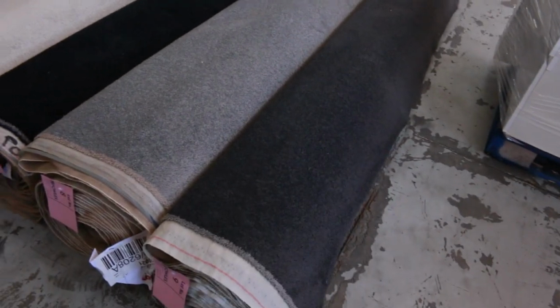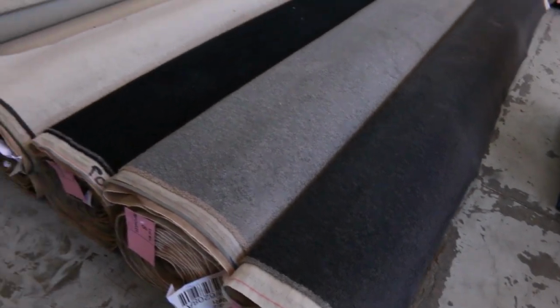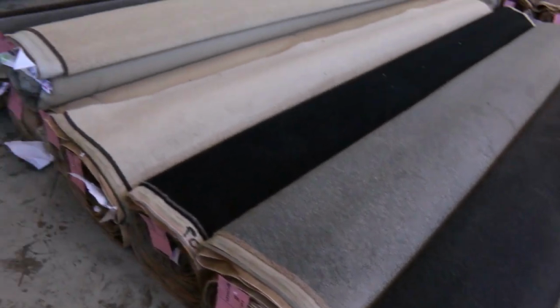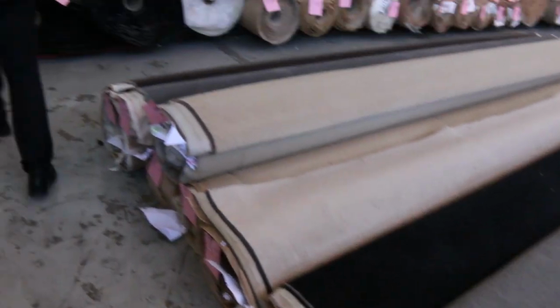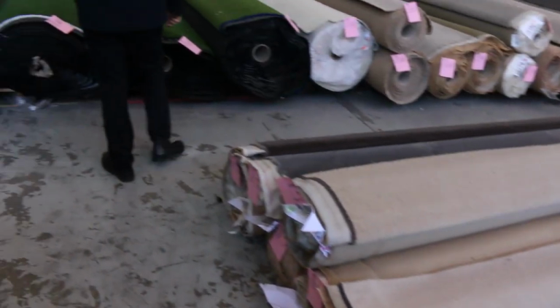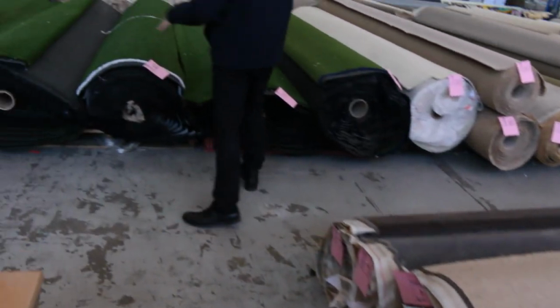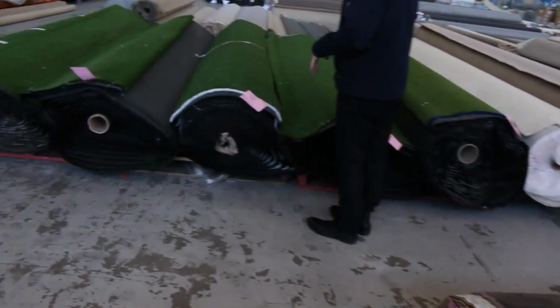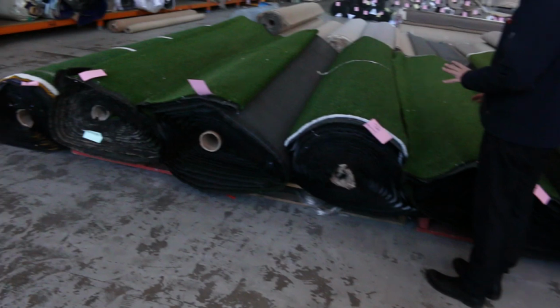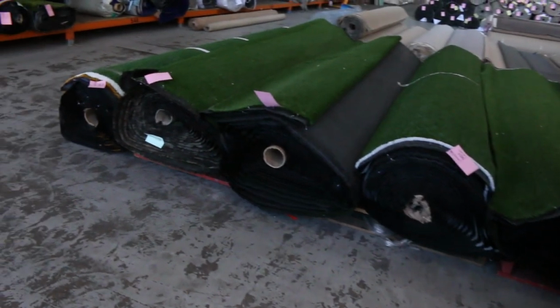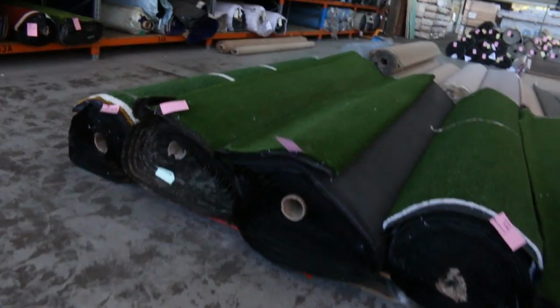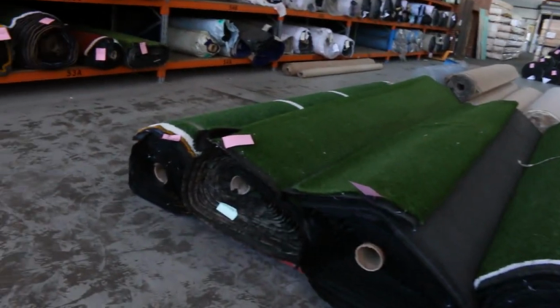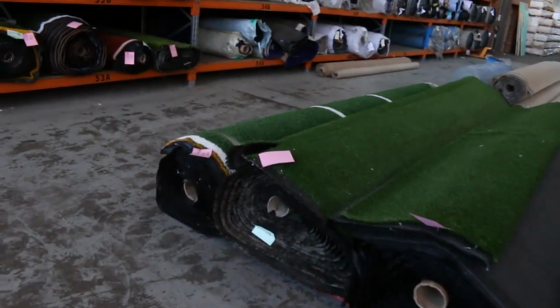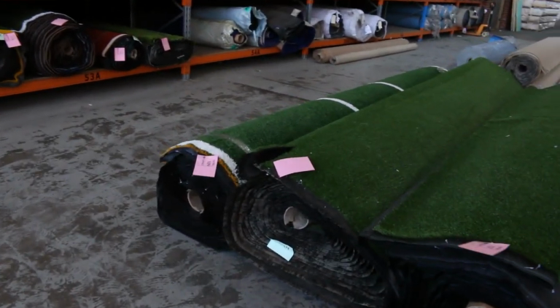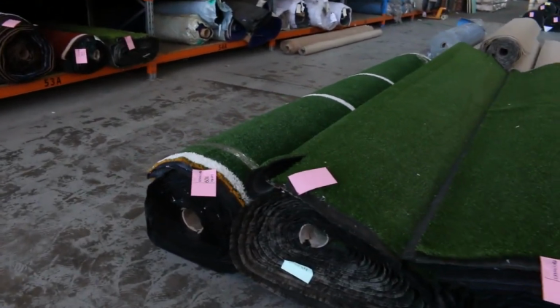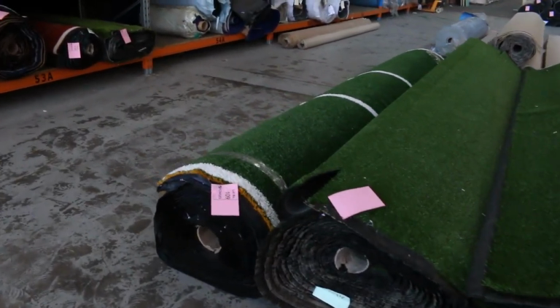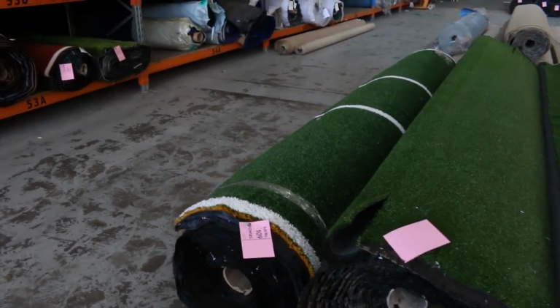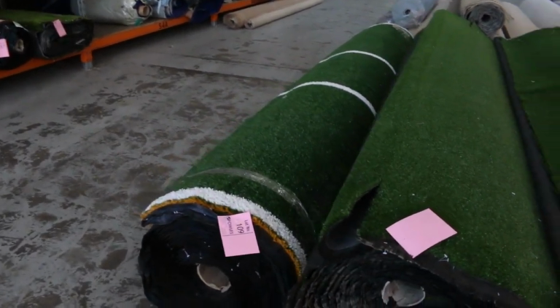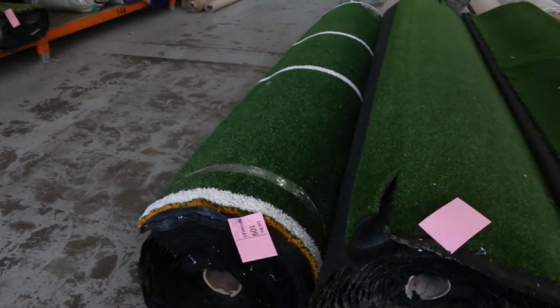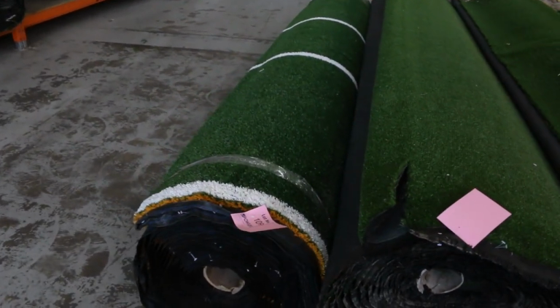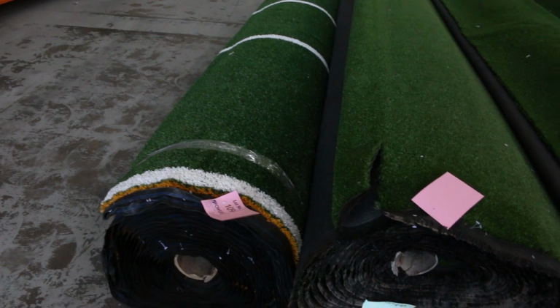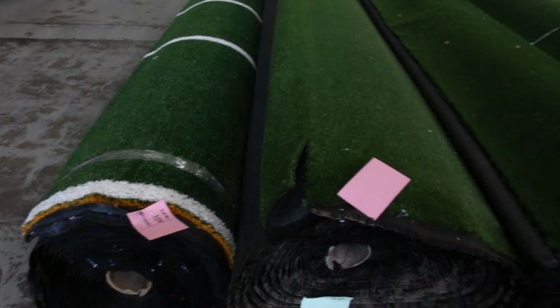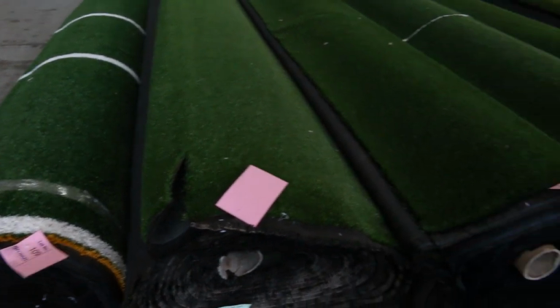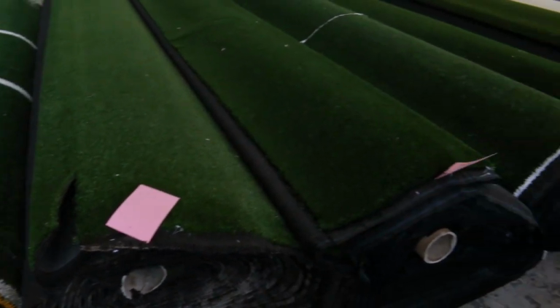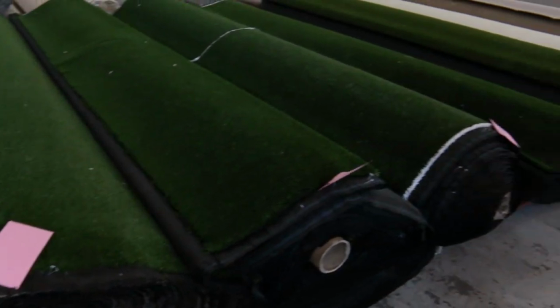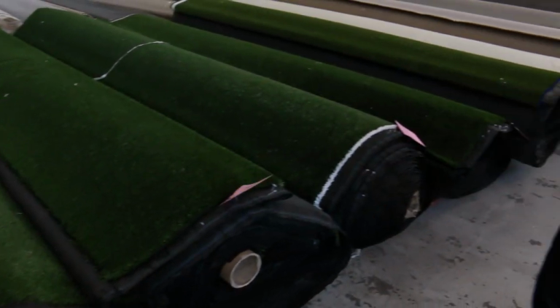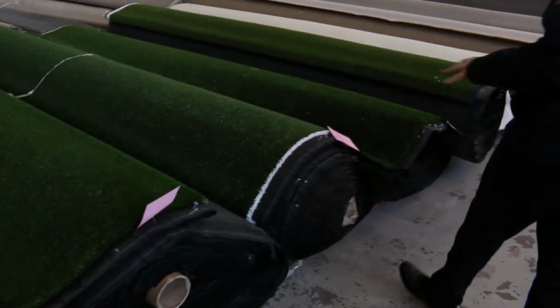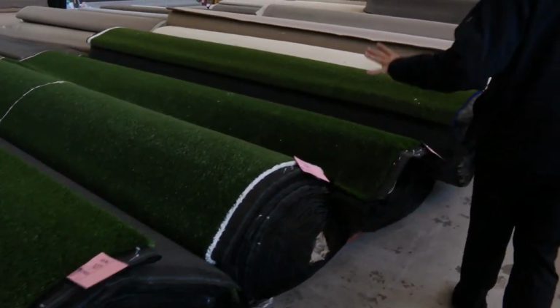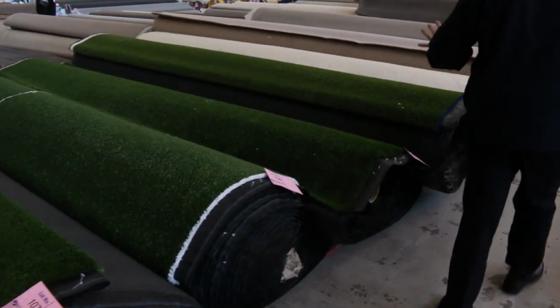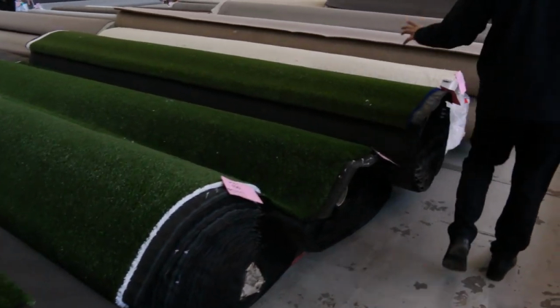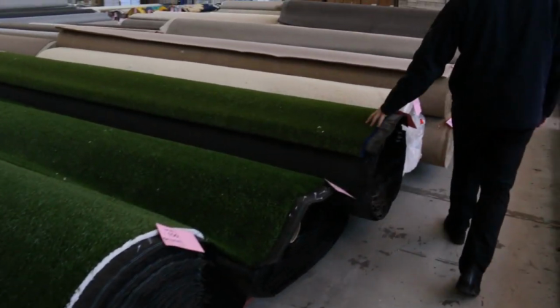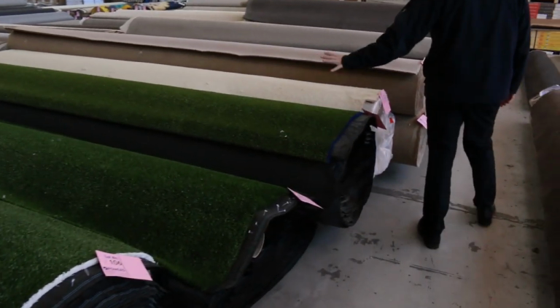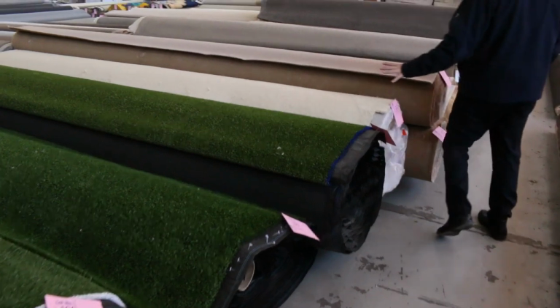Over this way we've got some artificial turf — the grass here in quite large rolls. These will start from as low as $5 a square metre; we do sell by the square metre. Awesome buying — a lot of that can normally retail anywhere around $30 to $40. So the turf, plenty to get through there.